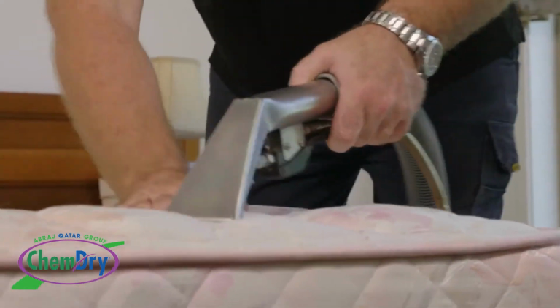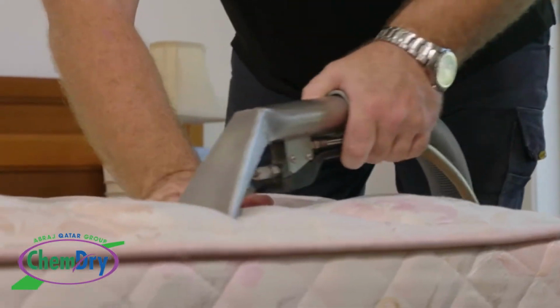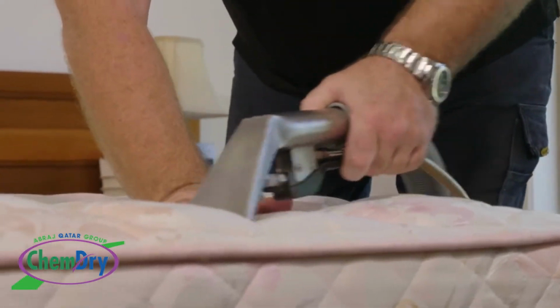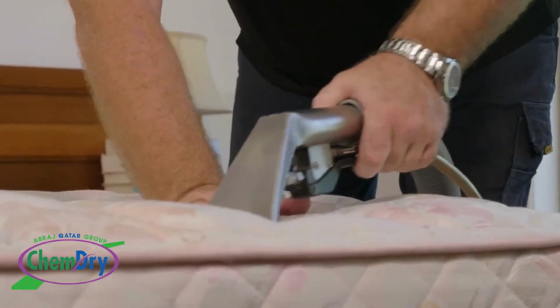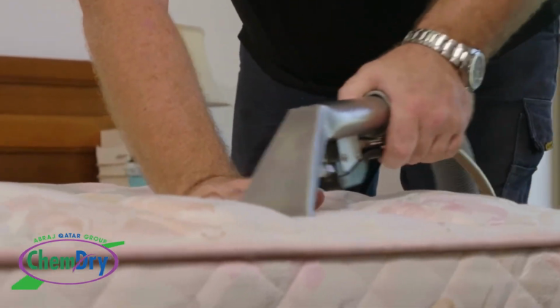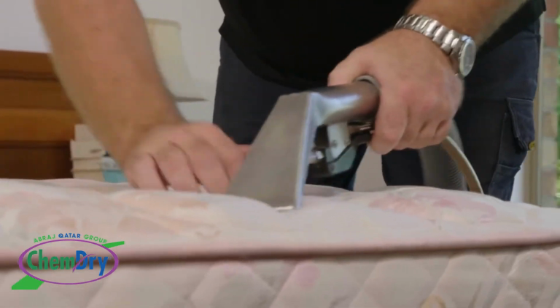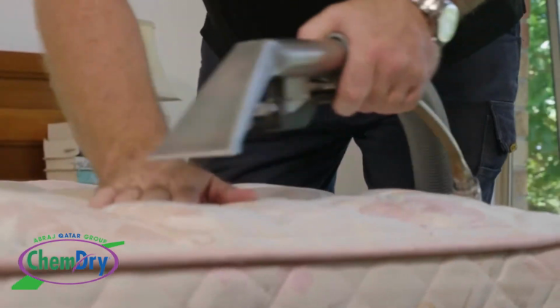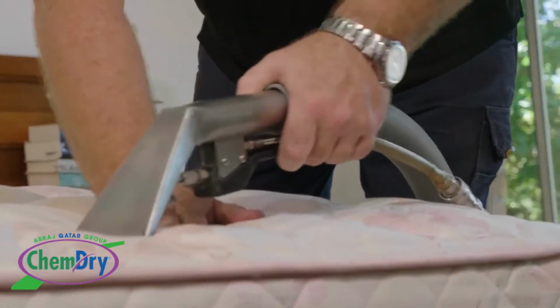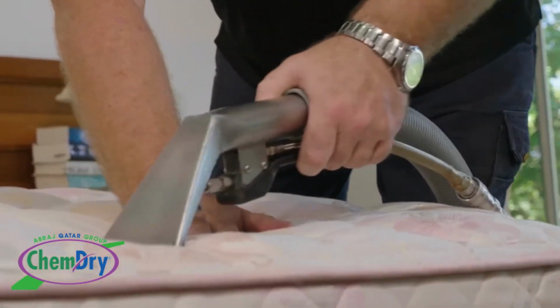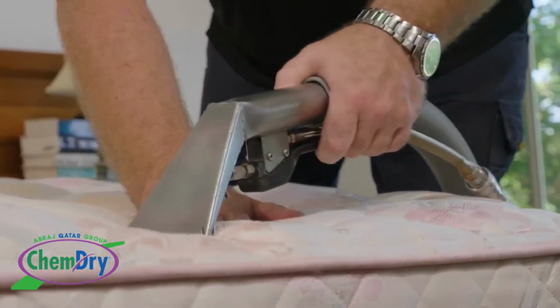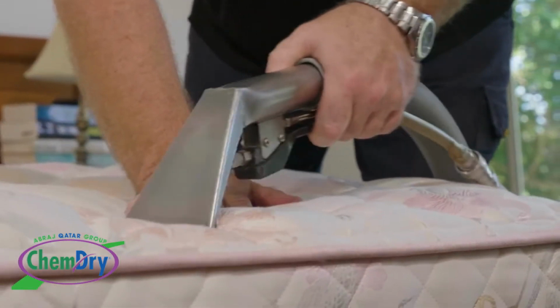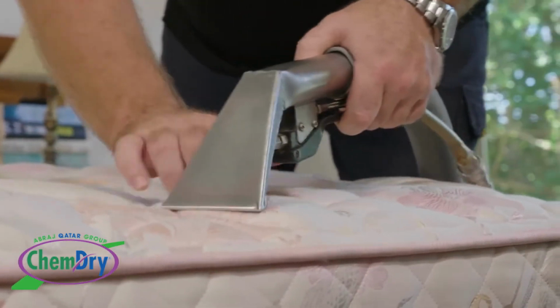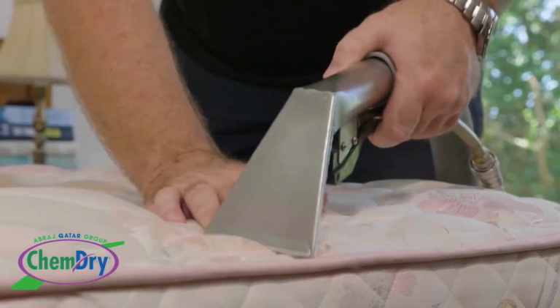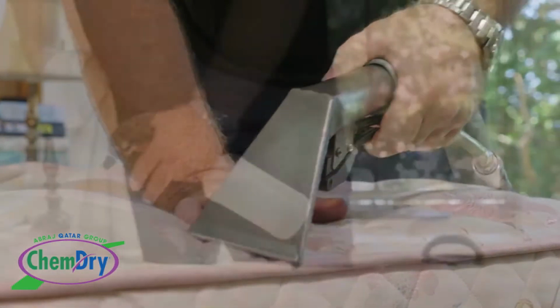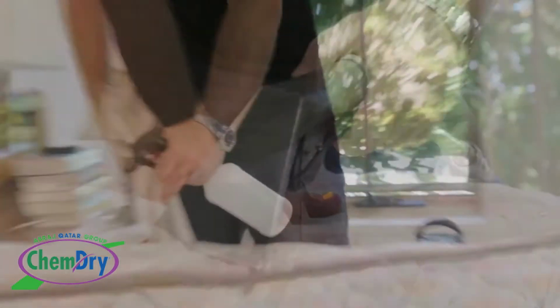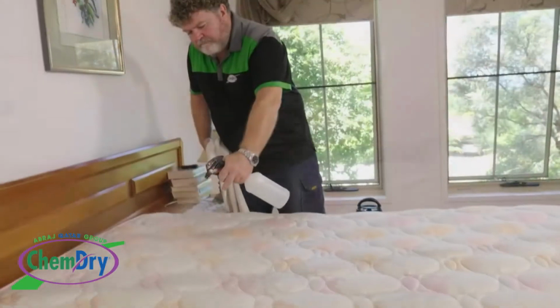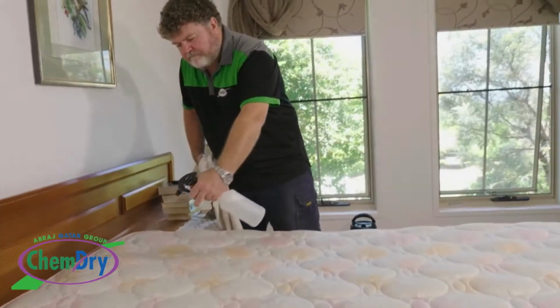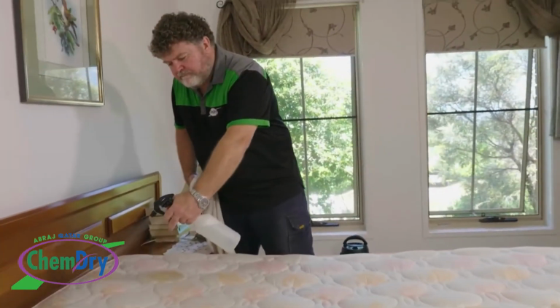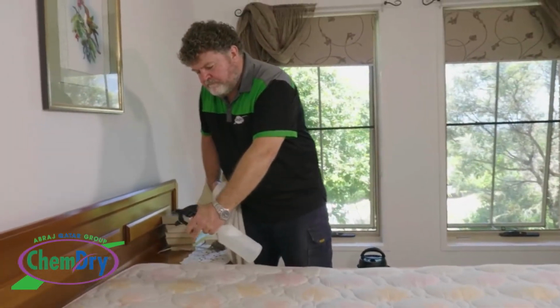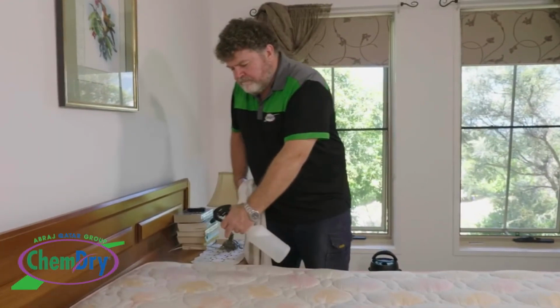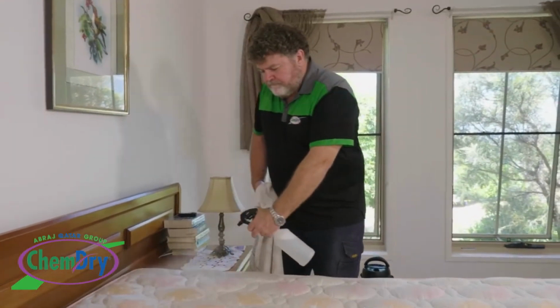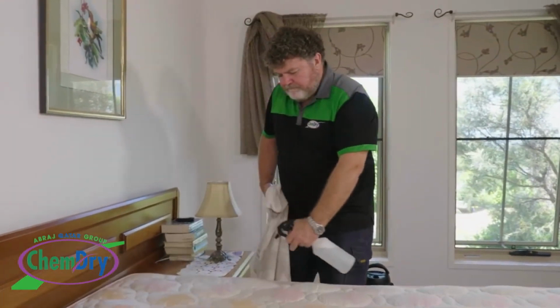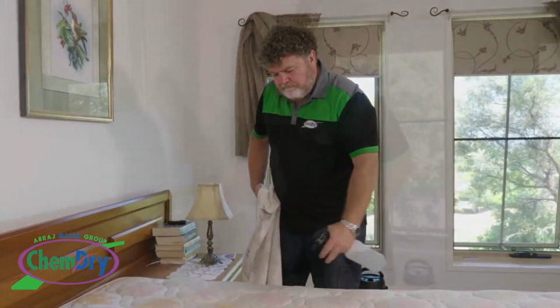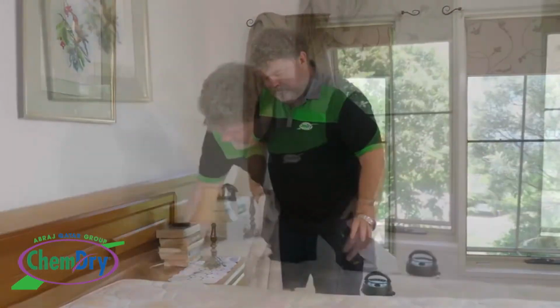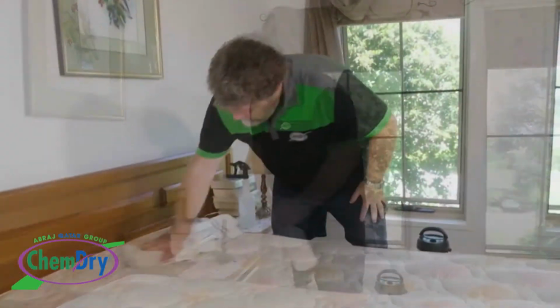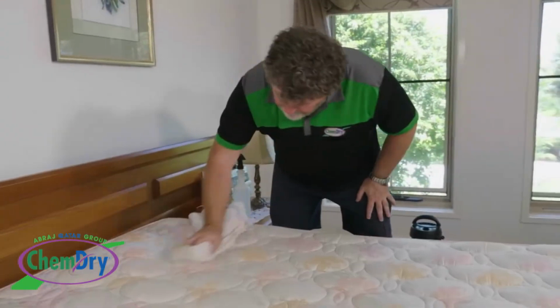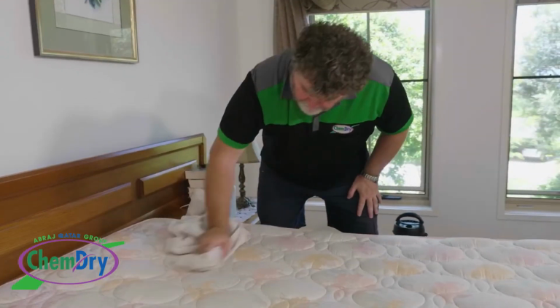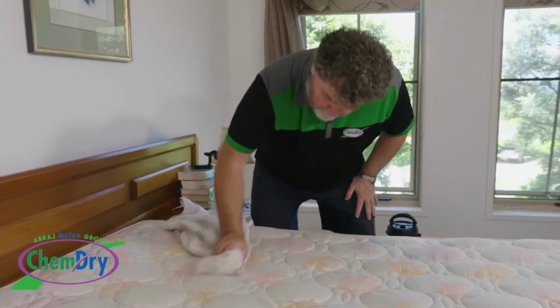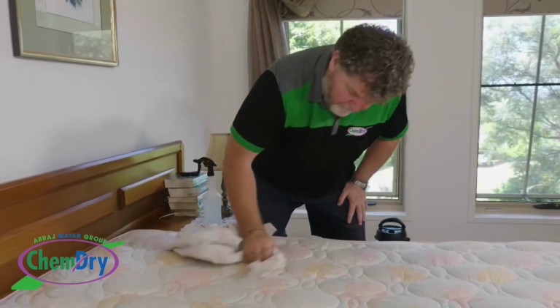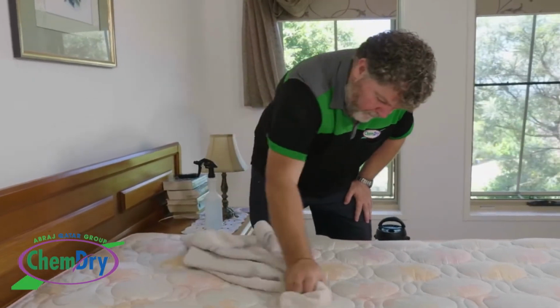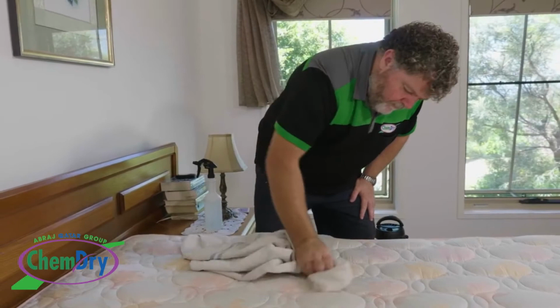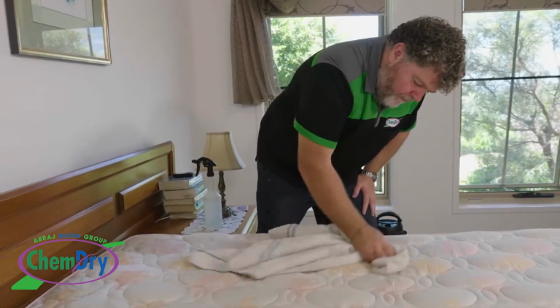Once it's clean, you might like us to deodorise your mattress or treat it for dust mites. We'll spray it down and work it in, leaving your mattress looking and smelling its very best.